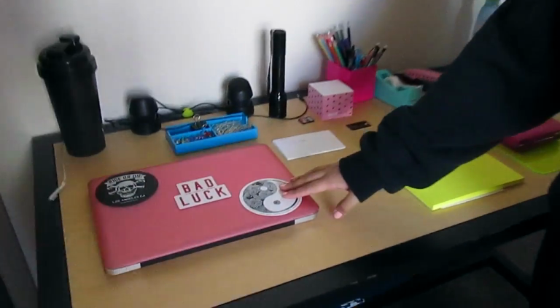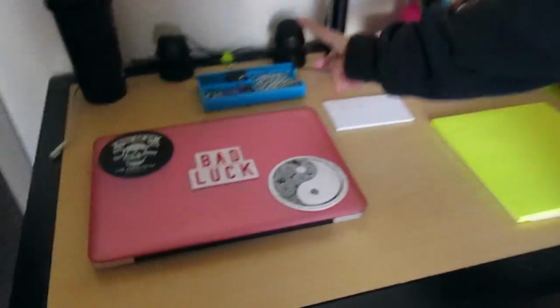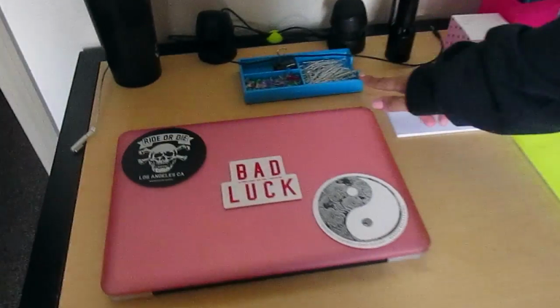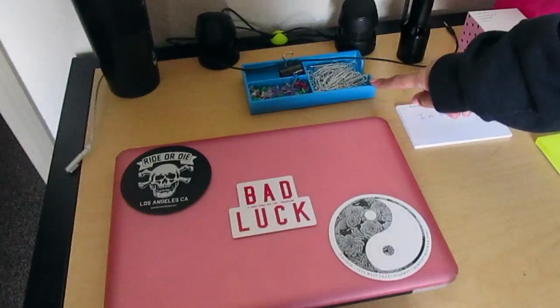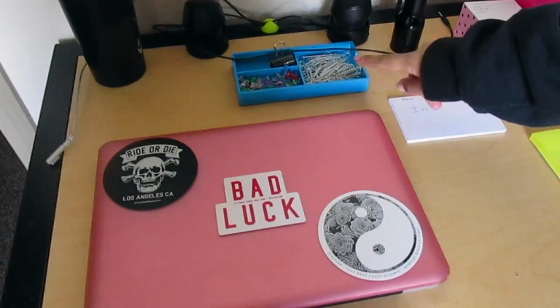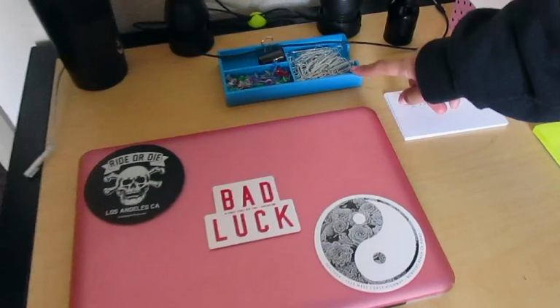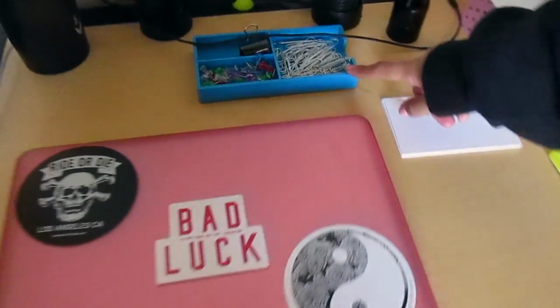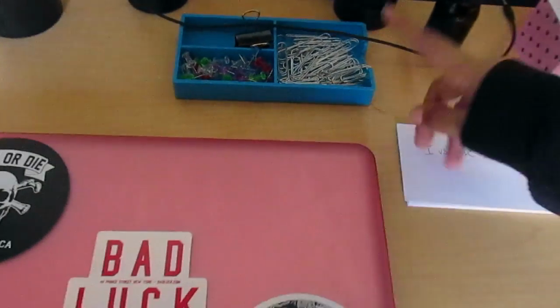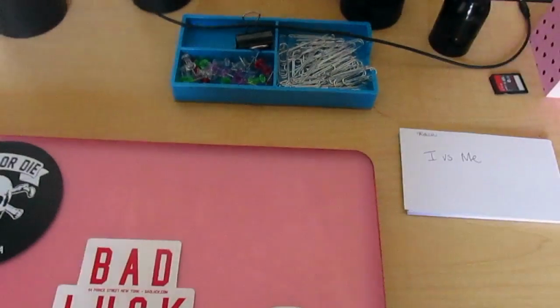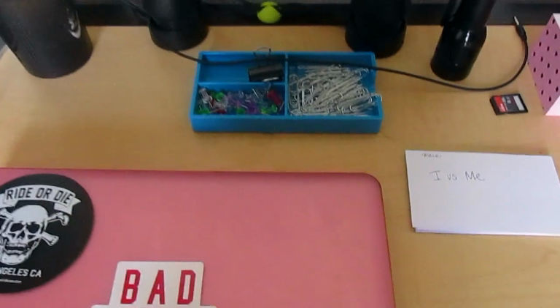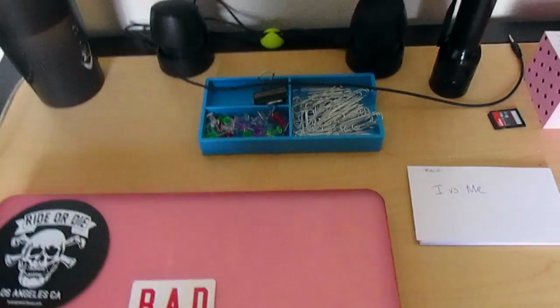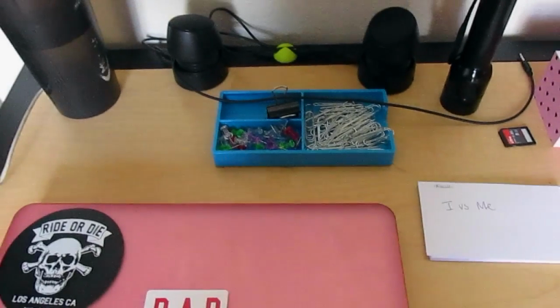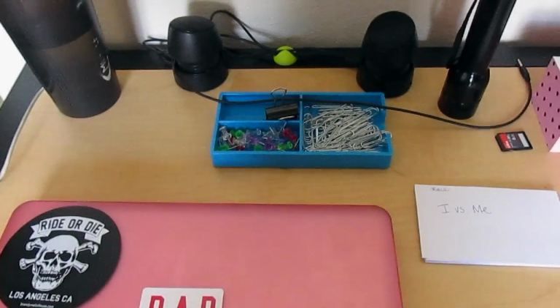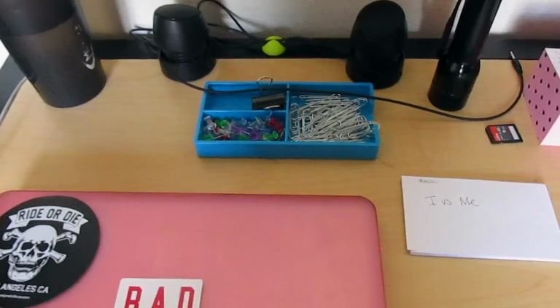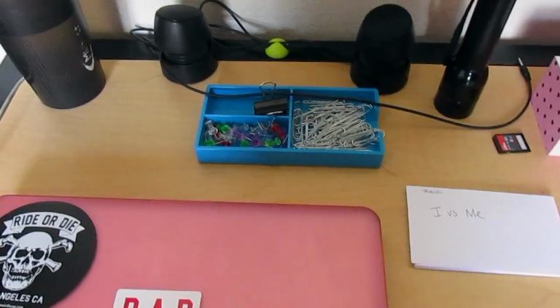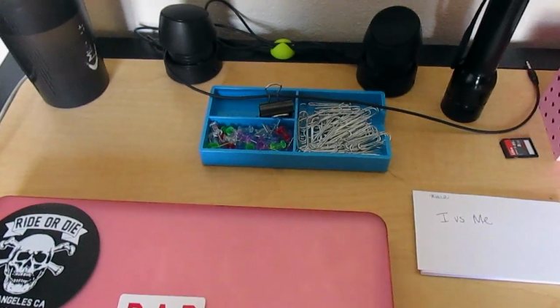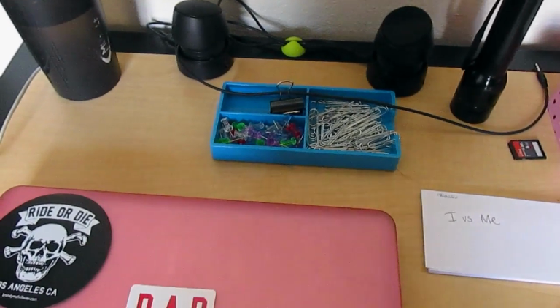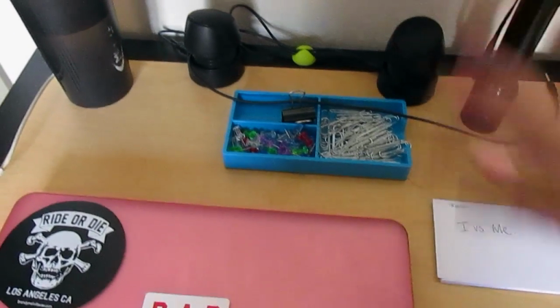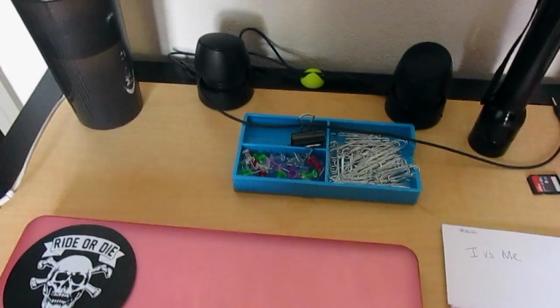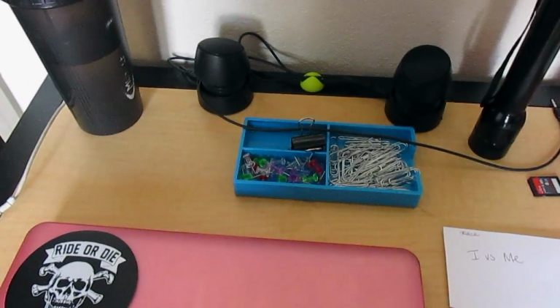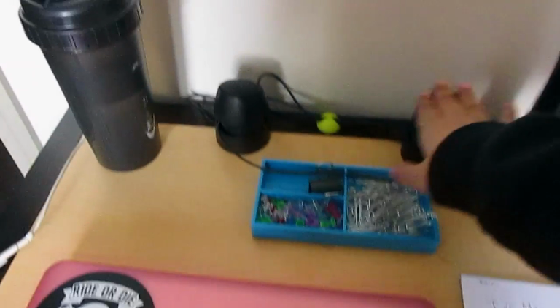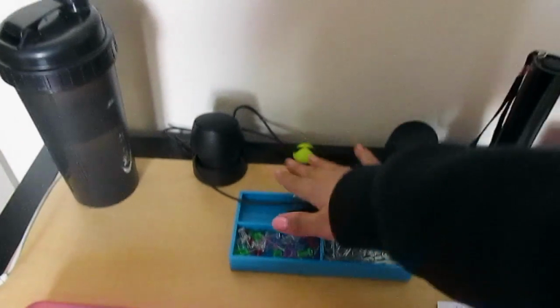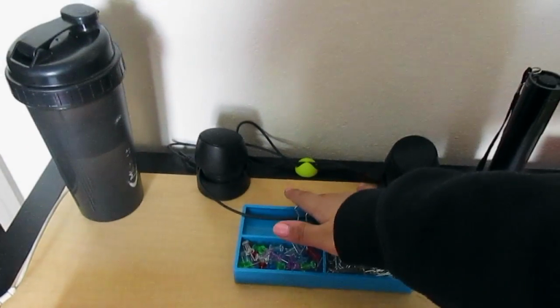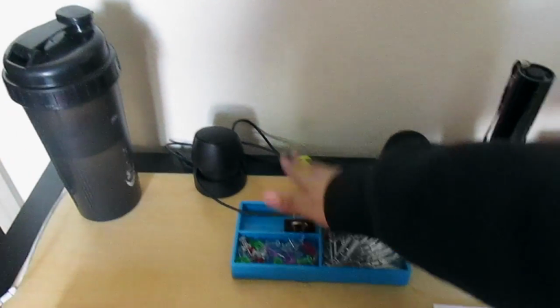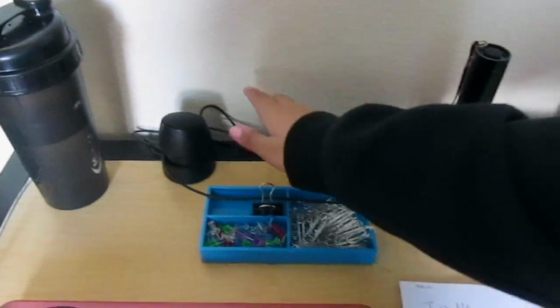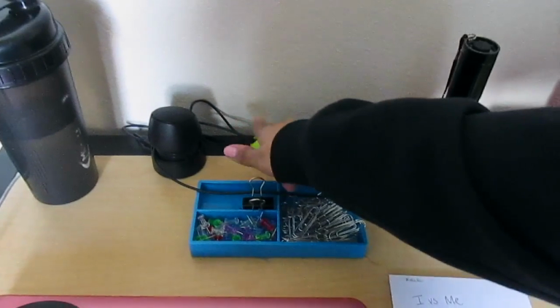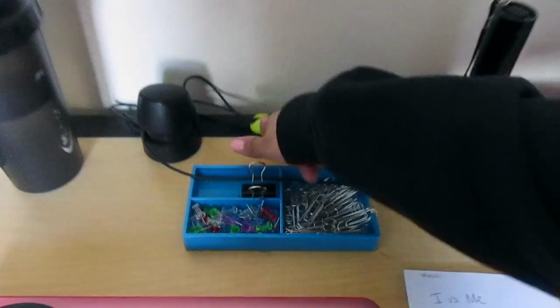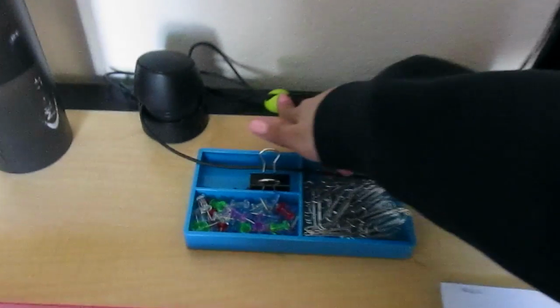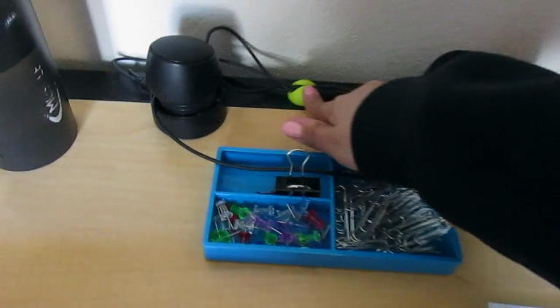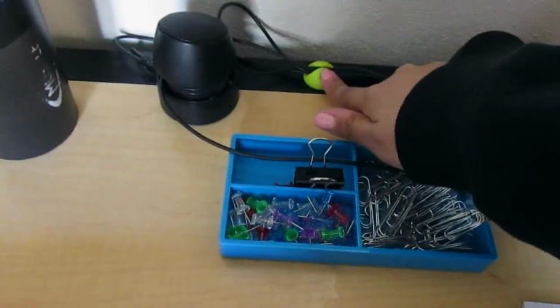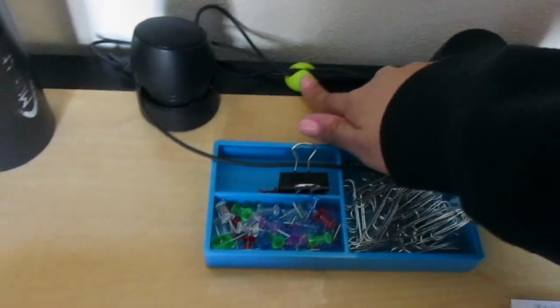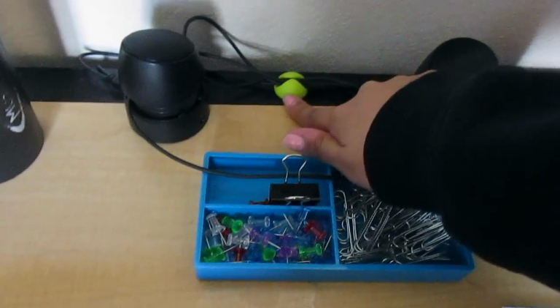I got this from Staples. It's my Pop-In. I just hold my paper clips, my push pins, my binder clips, my both speakers, and then I got these from Staples too. They hold the wires together.